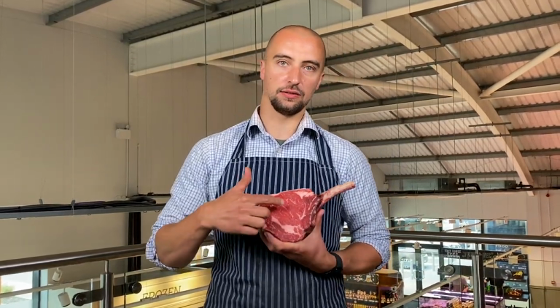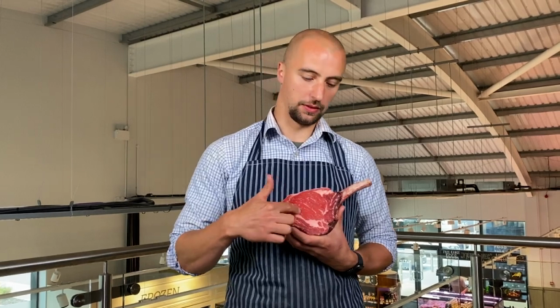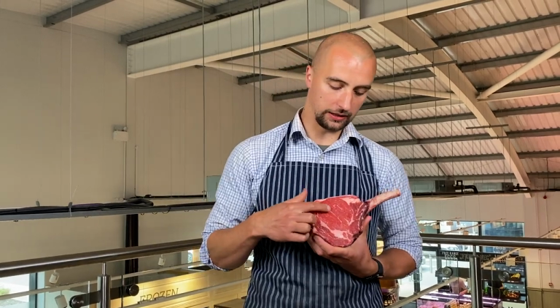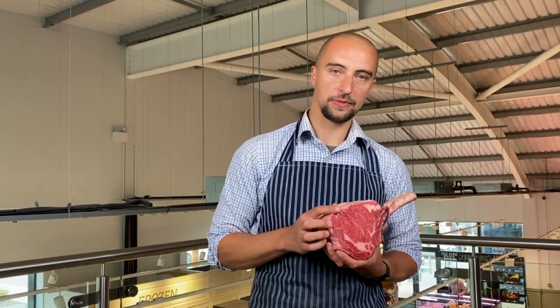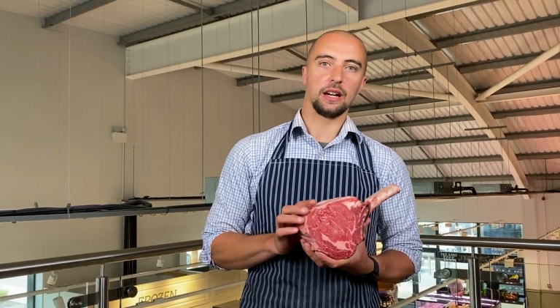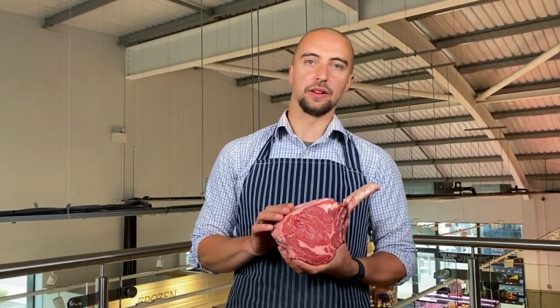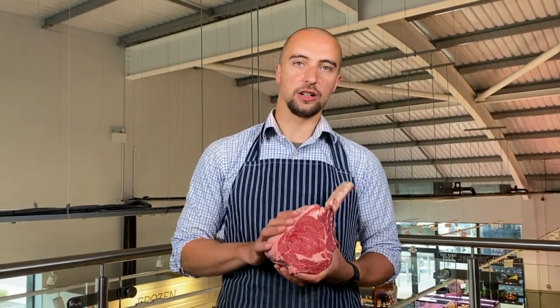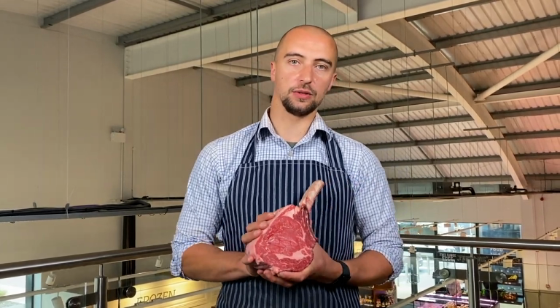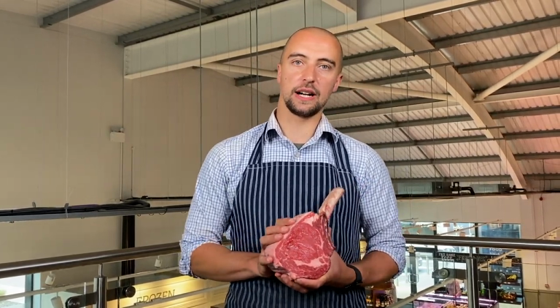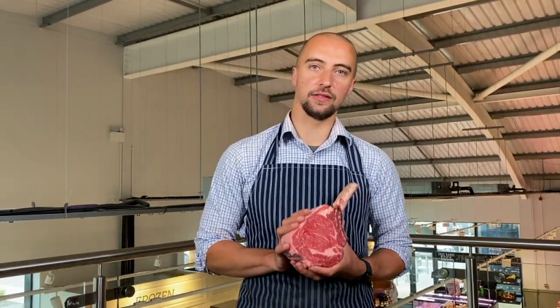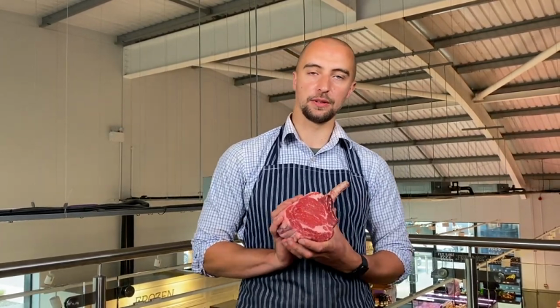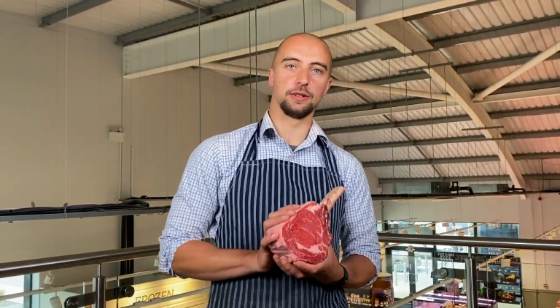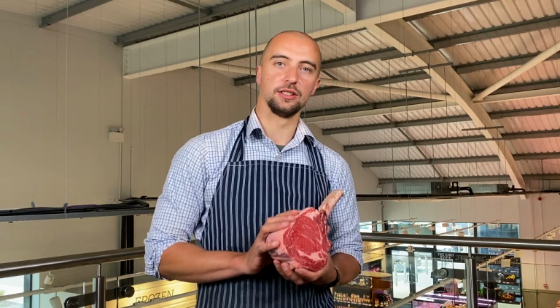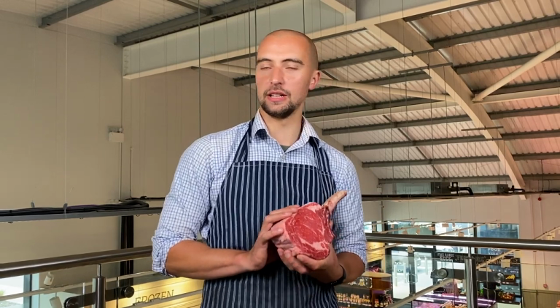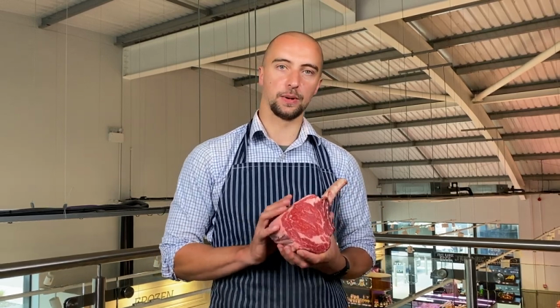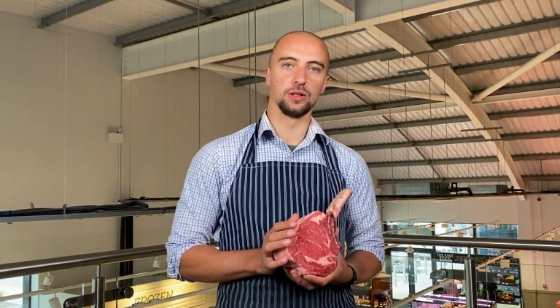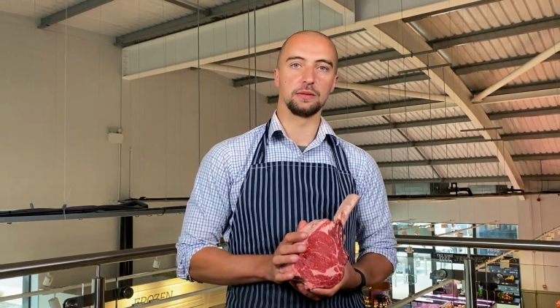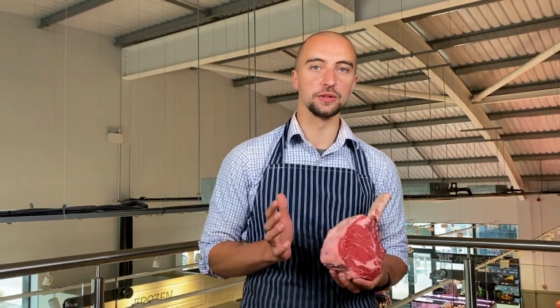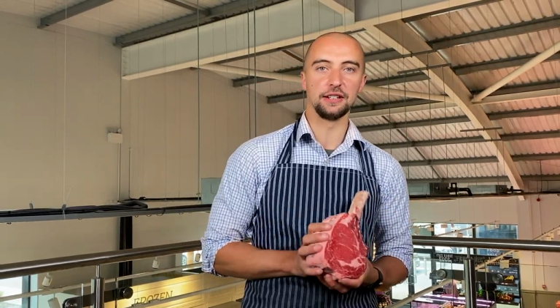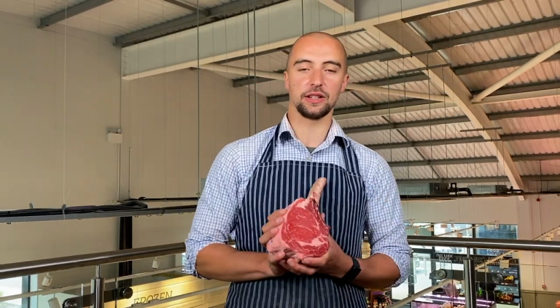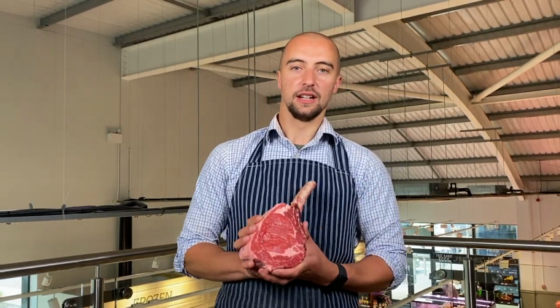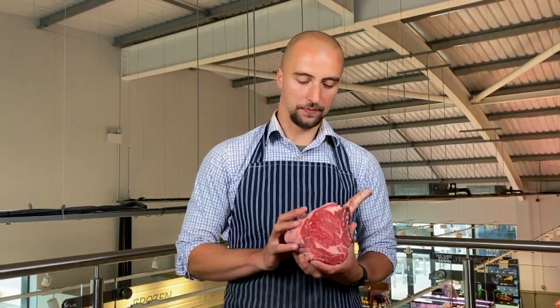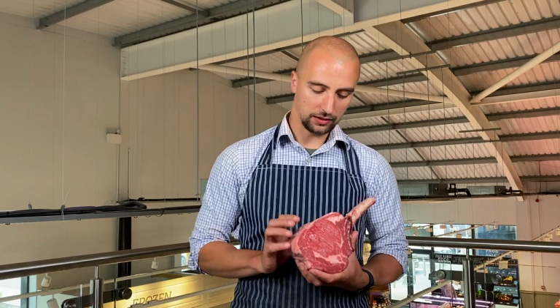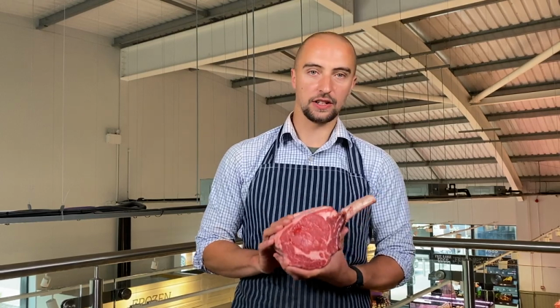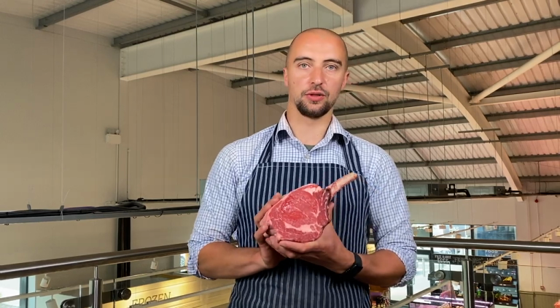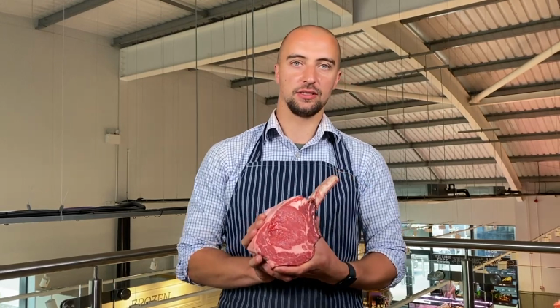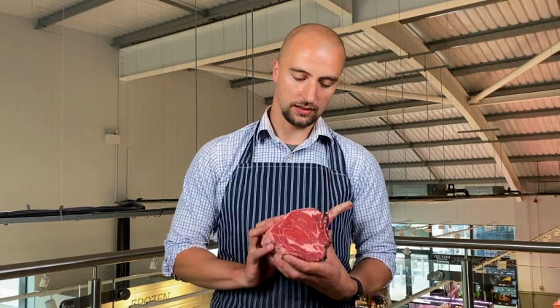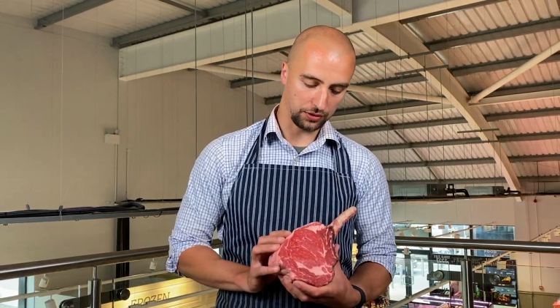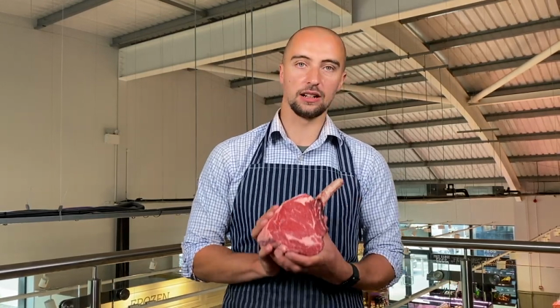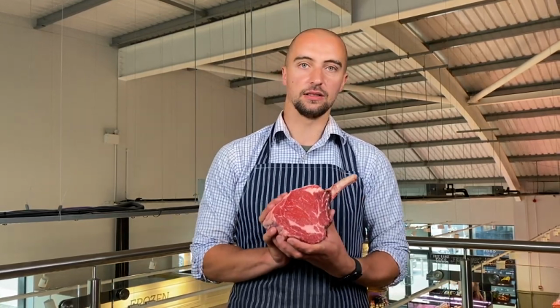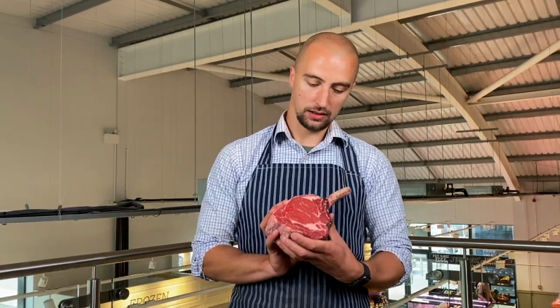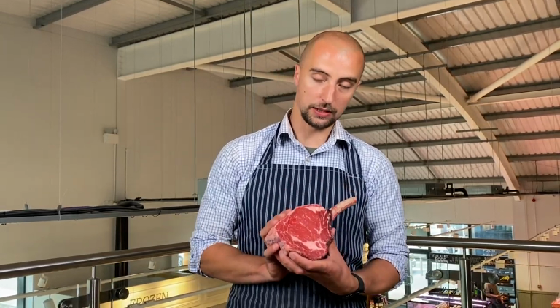You can see we've got some lovely marbling in there. They're very hardy cattle, which is why they're very popular with farmers in this part of the world where we're not always guaranteed the best weather. It's been finished on grass — that's what produces that lovely marbling.